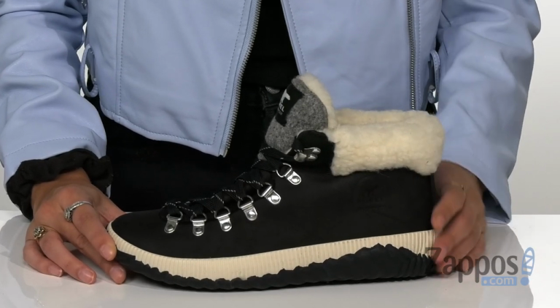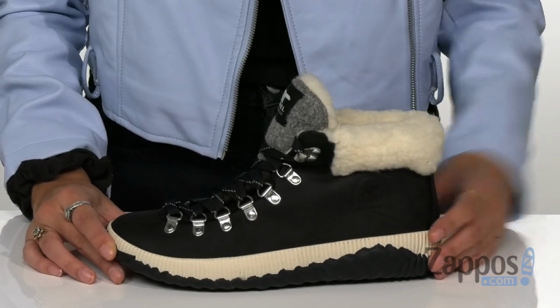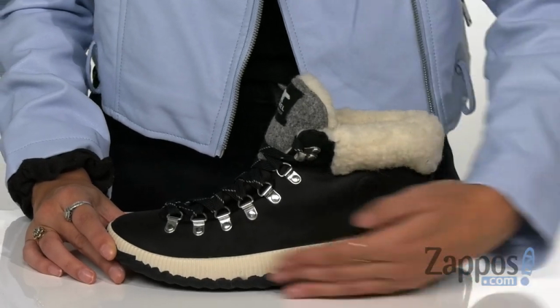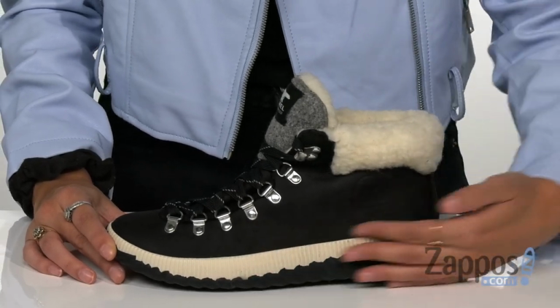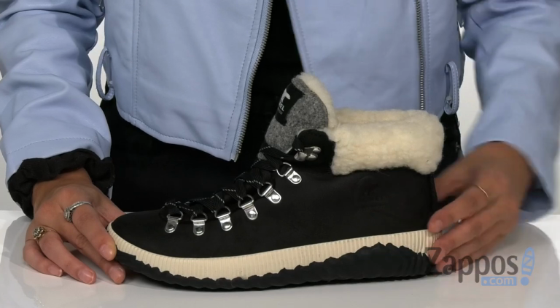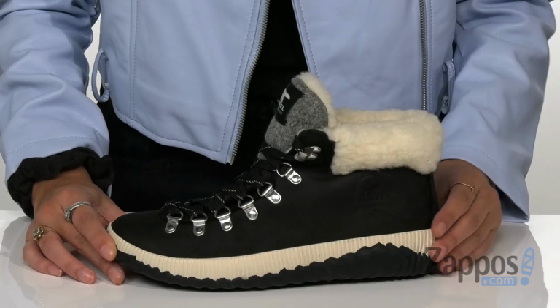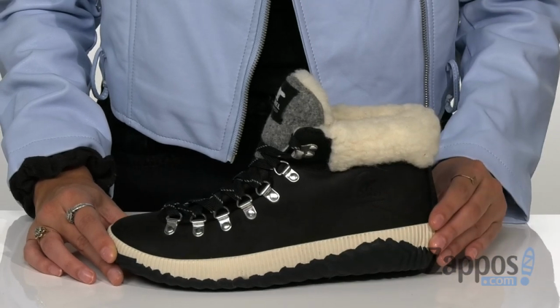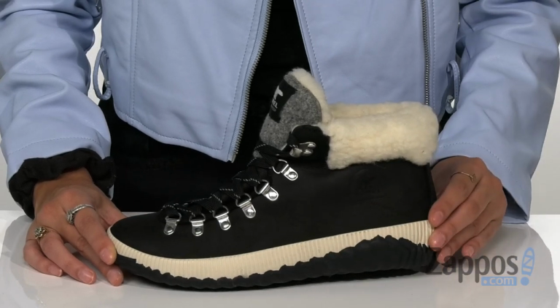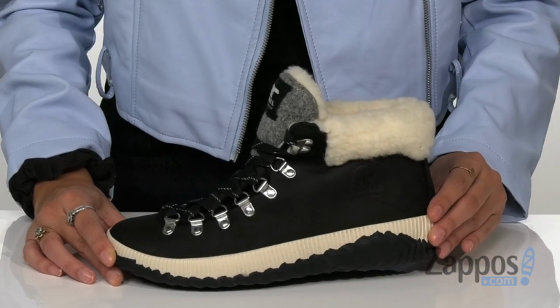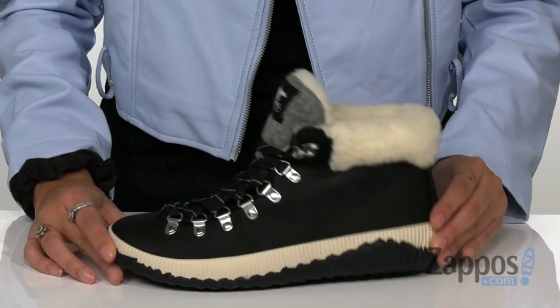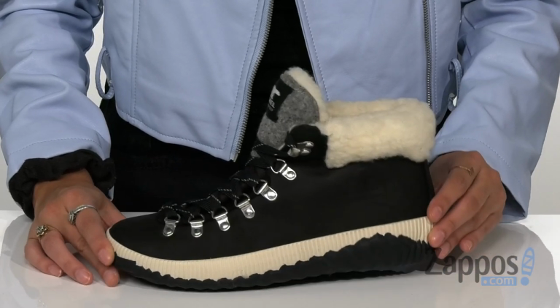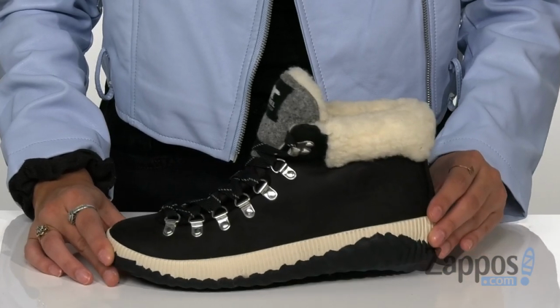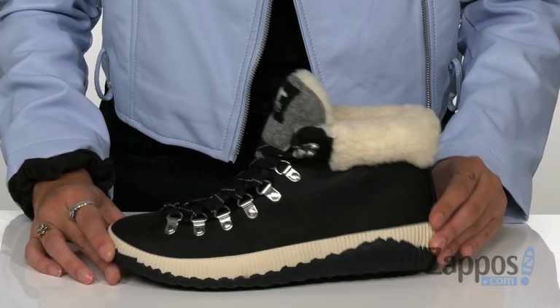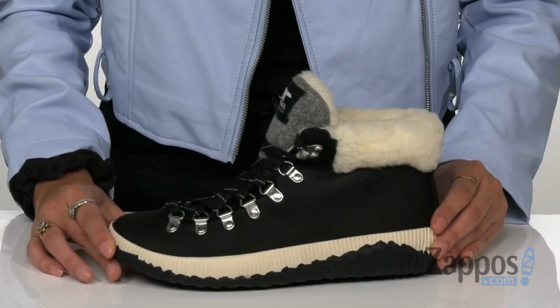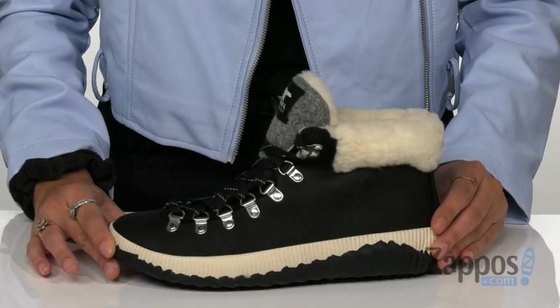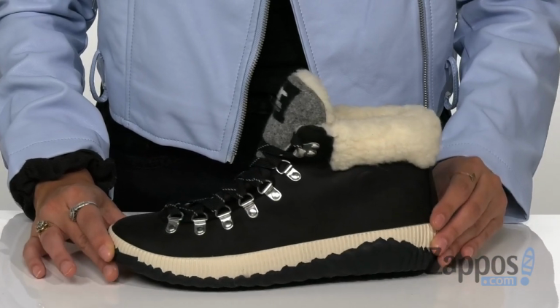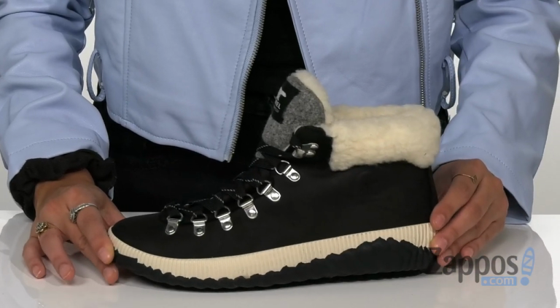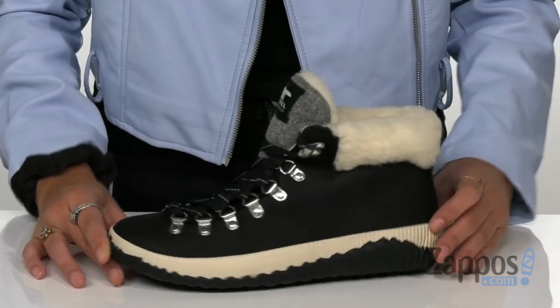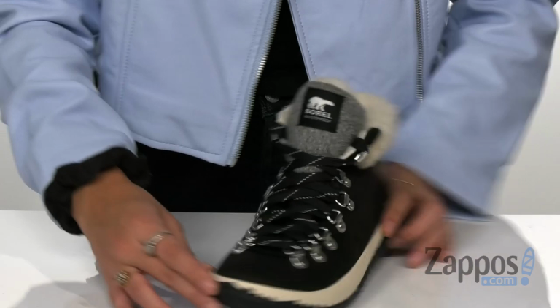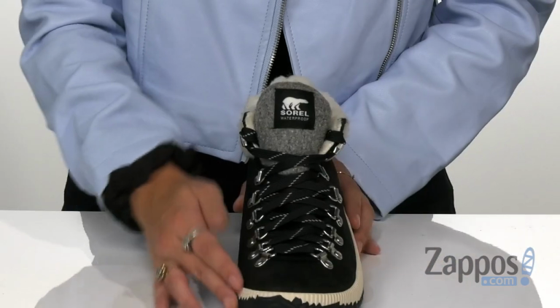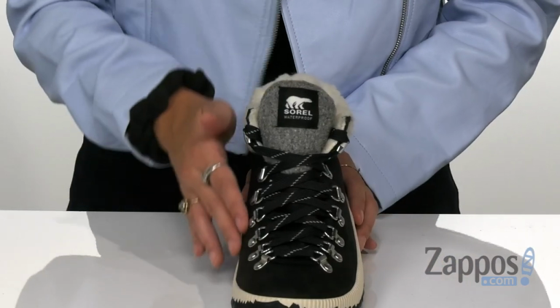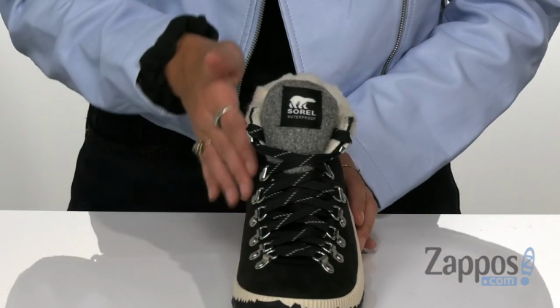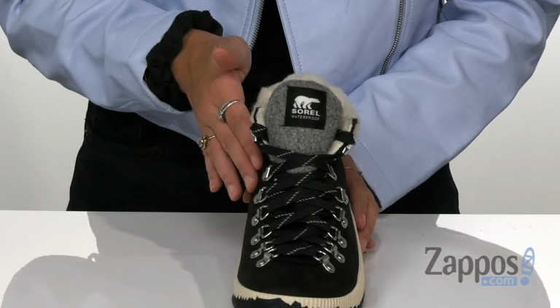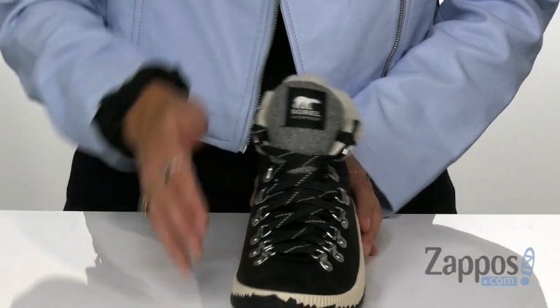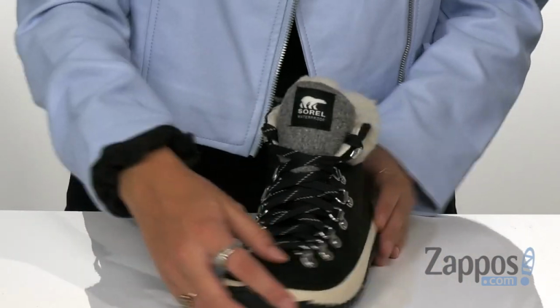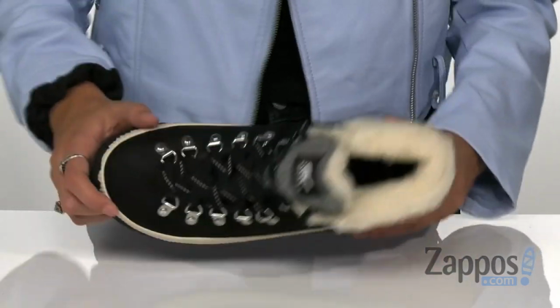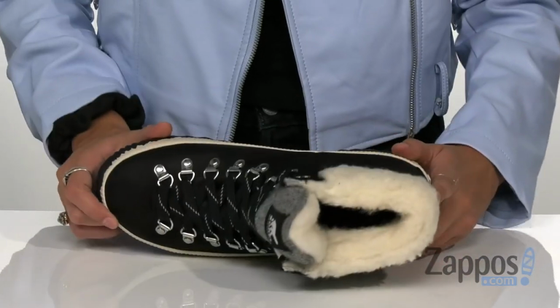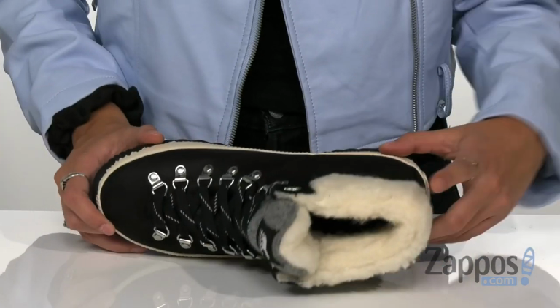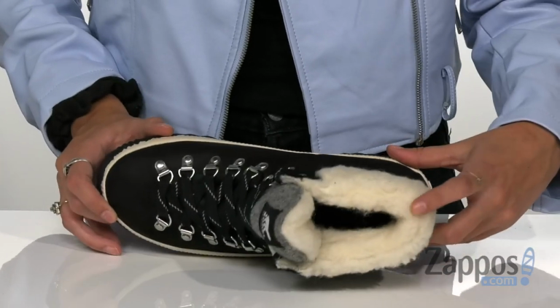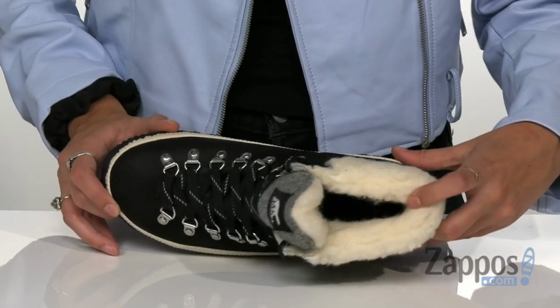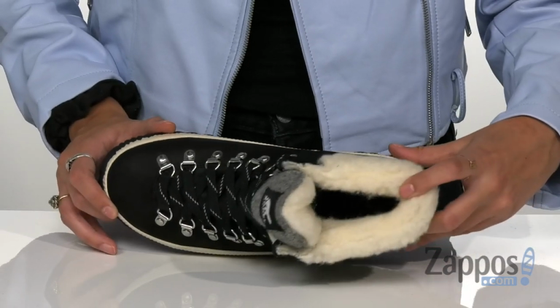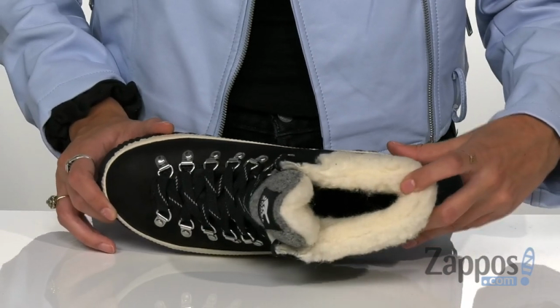They have a seam sealed waterproof construction which keeps out the wet elements for a dry and comfortable foot environment. There's a lace-up closure for a secure fit and microfleece lining for a warm and comfortable interior fit.